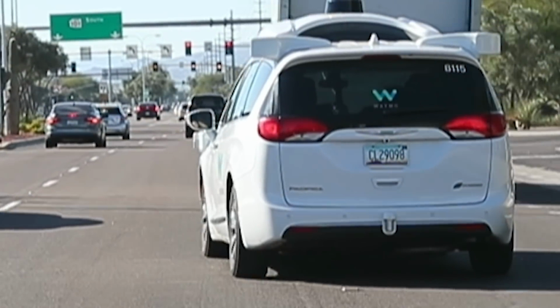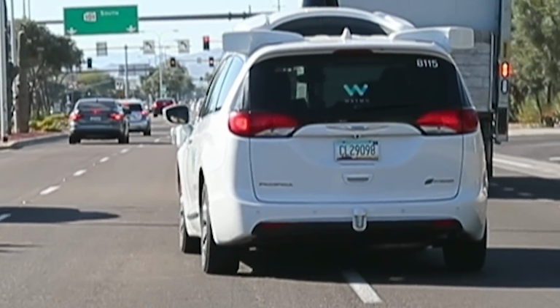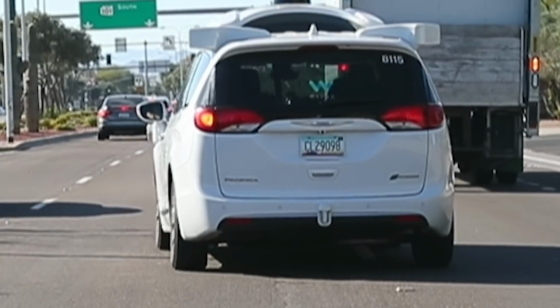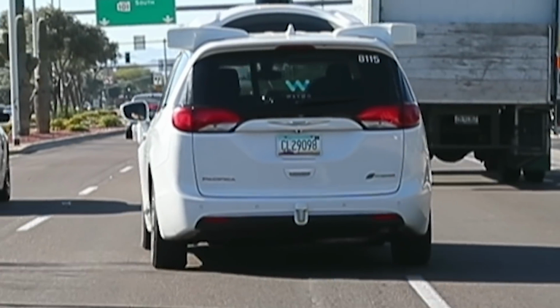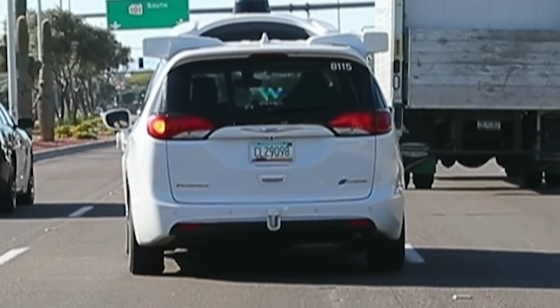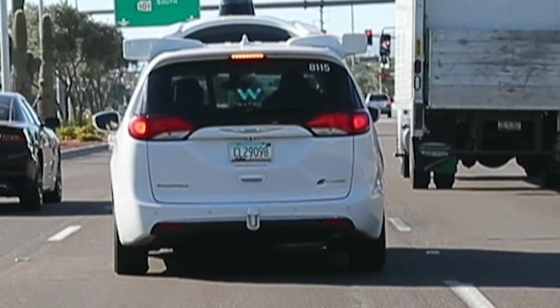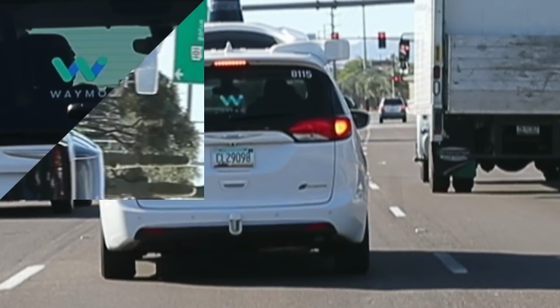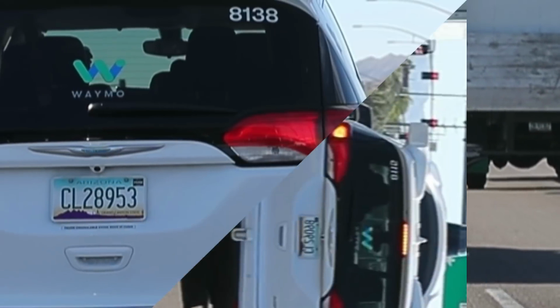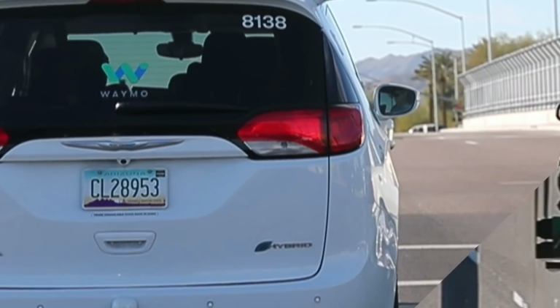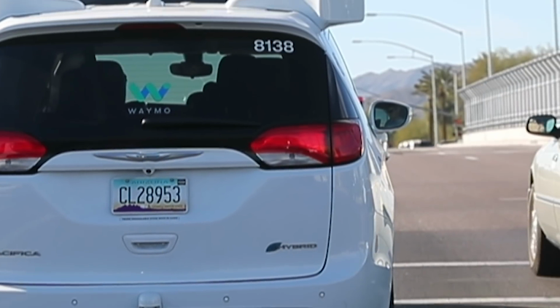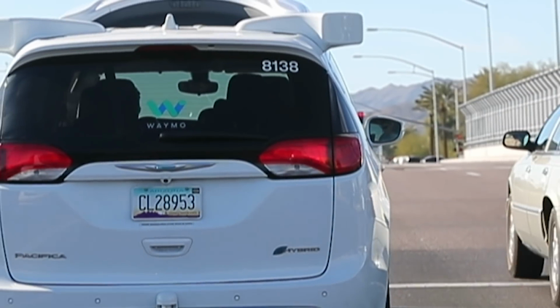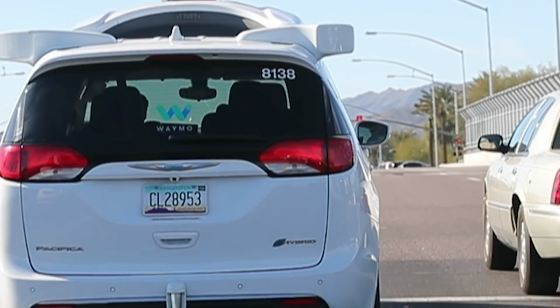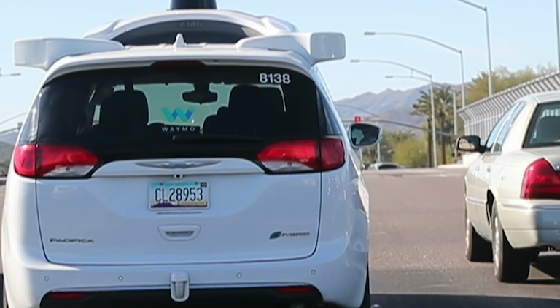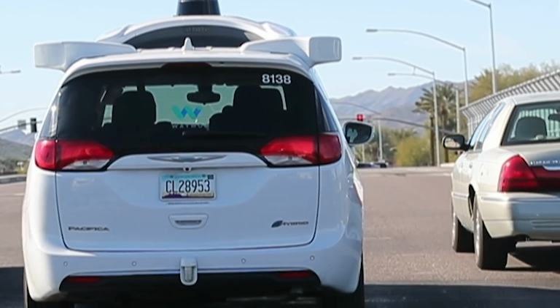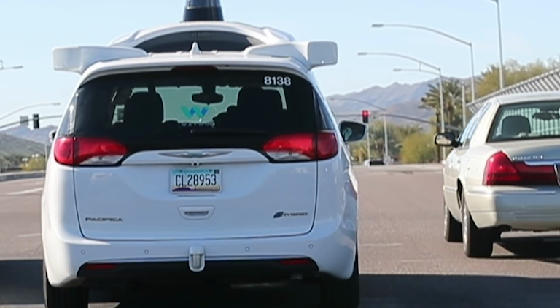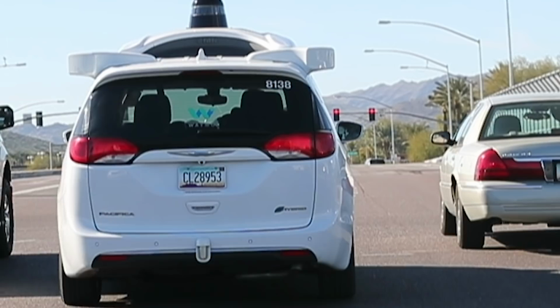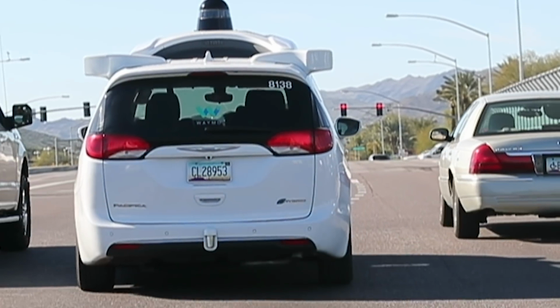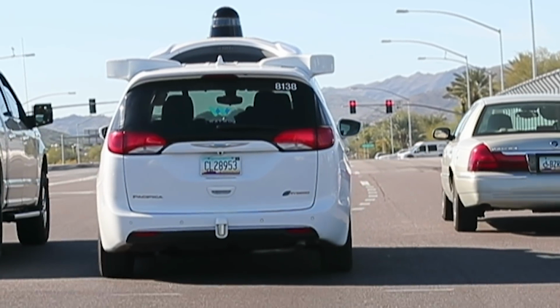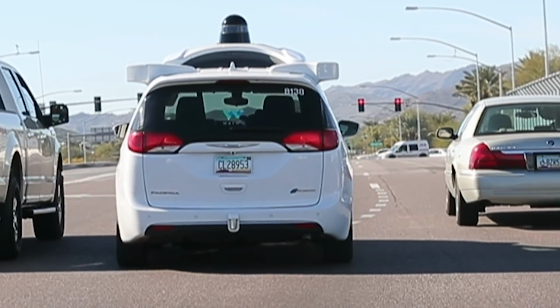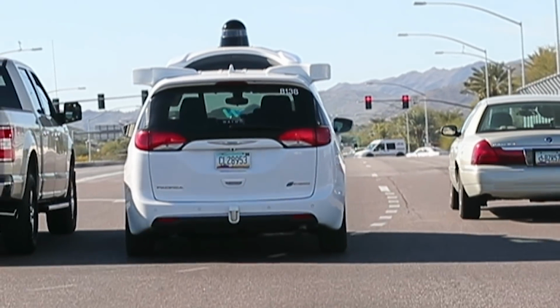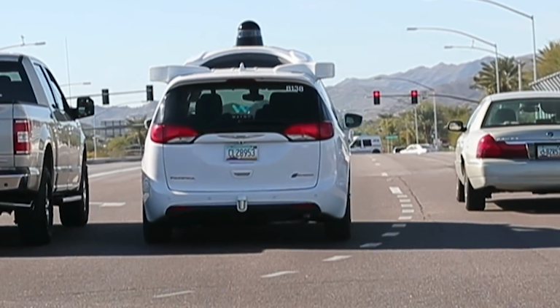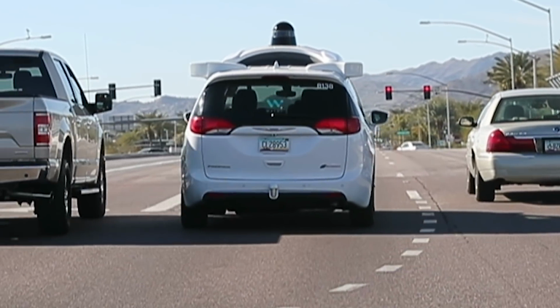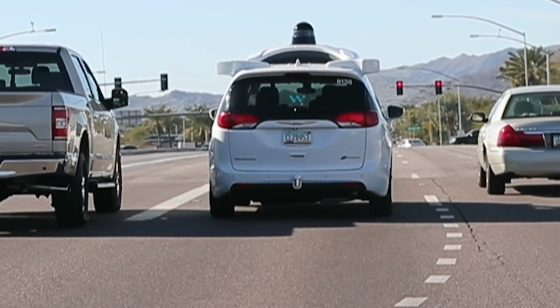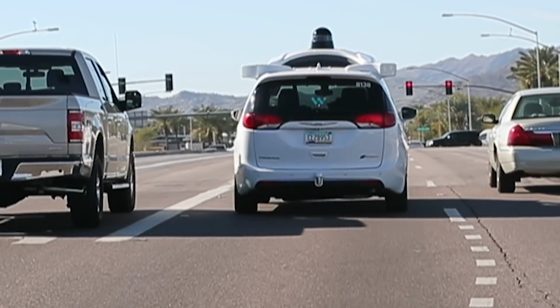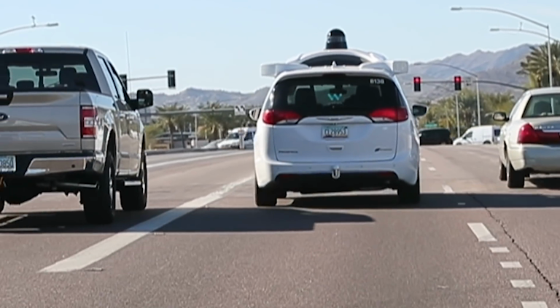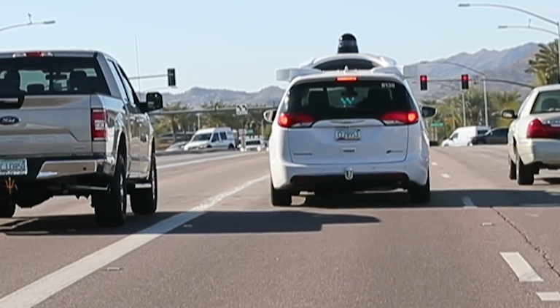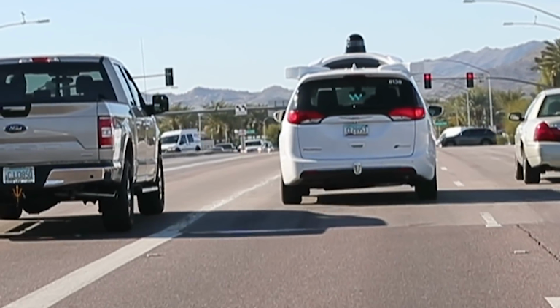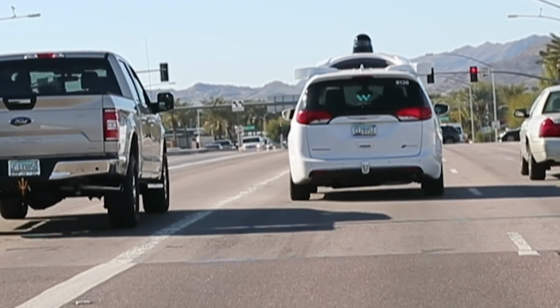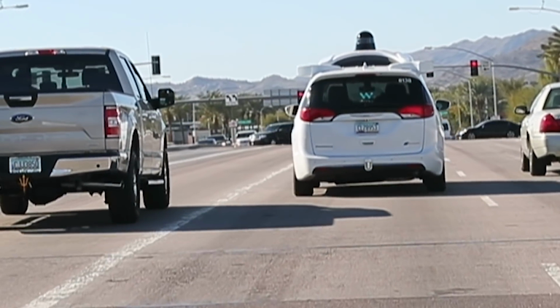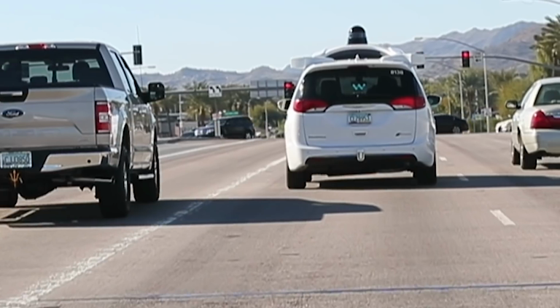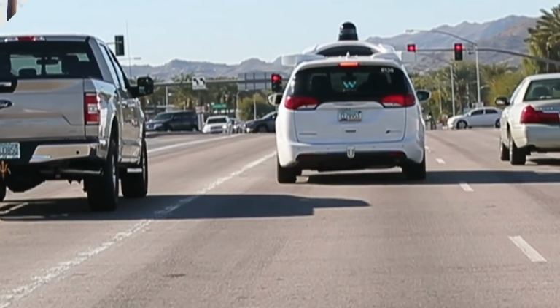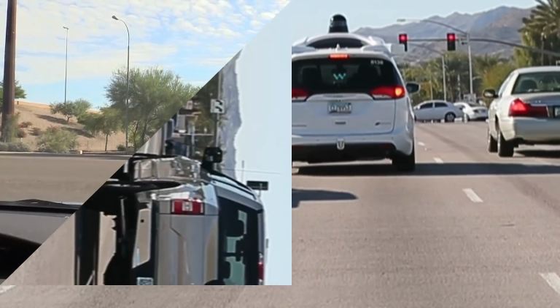We talked to one person who uses these vehicles around the East Valley. He said that they sometimes miss their turns — they're so hesitant. This one's harder to explain. Watch this little wiggle. Not sure exactly what's going on there, what the car thinks it's seeing or evading.